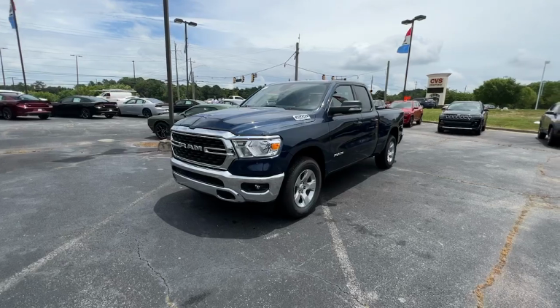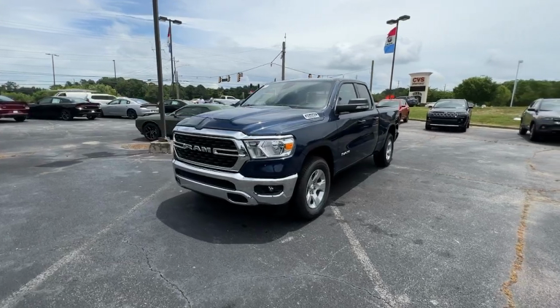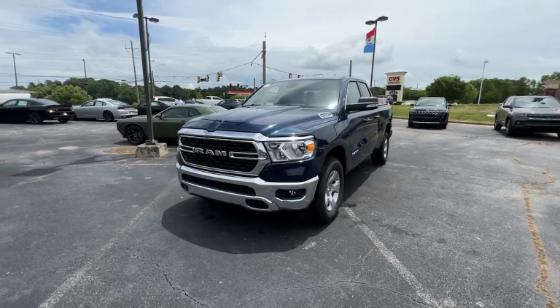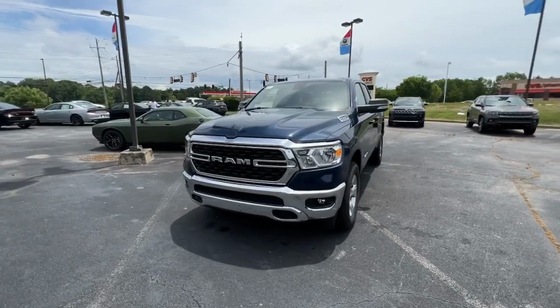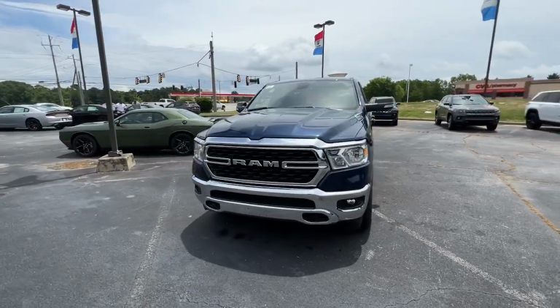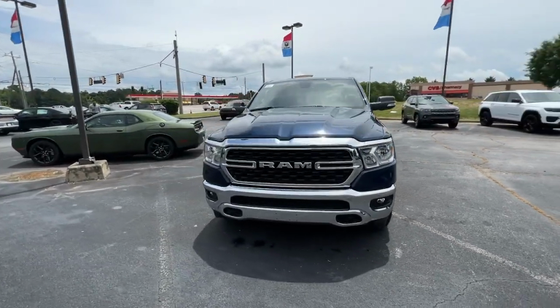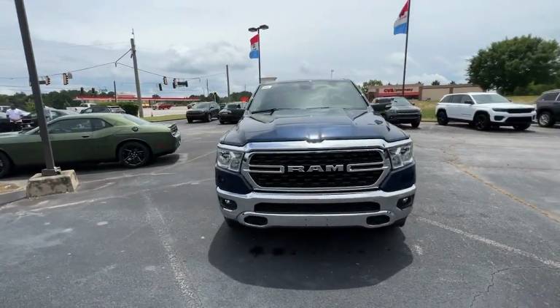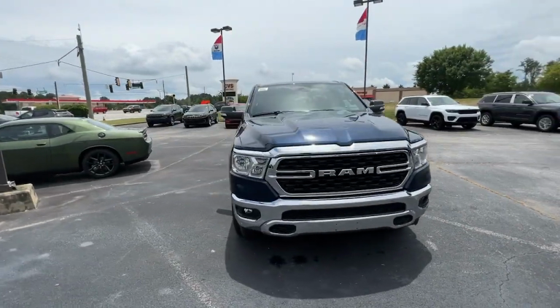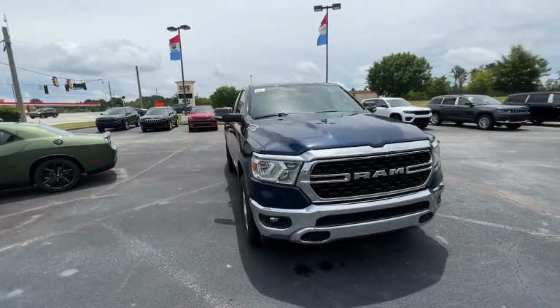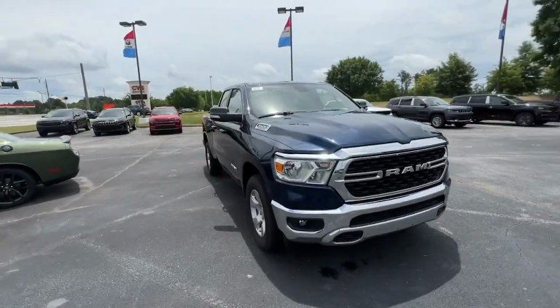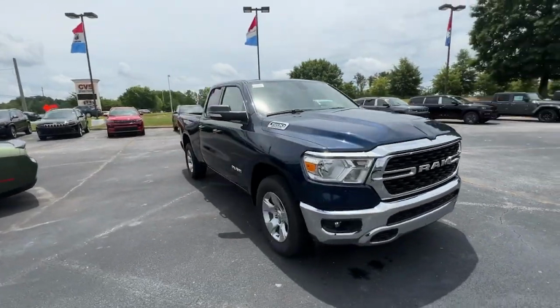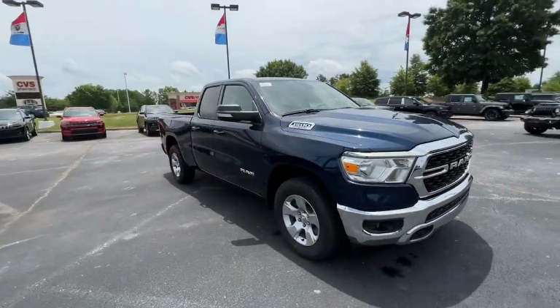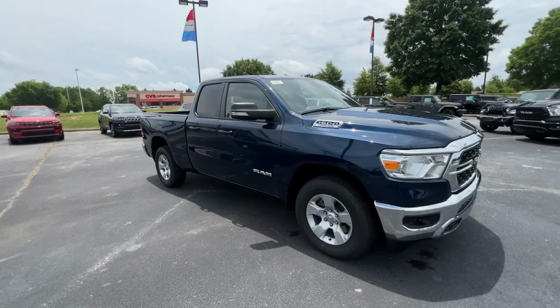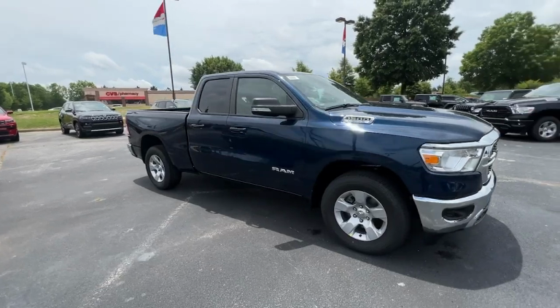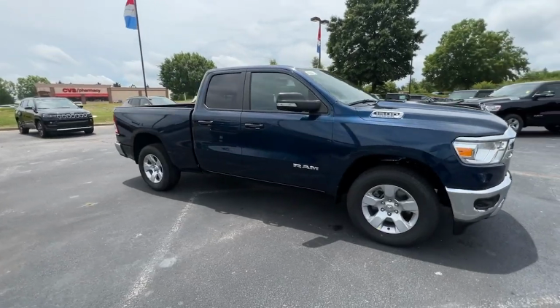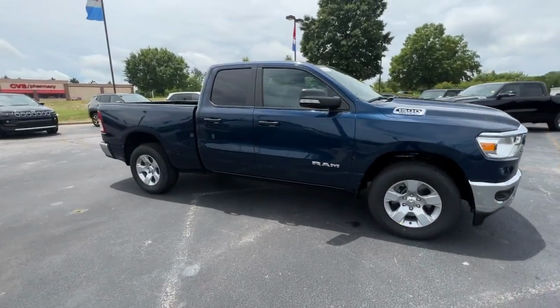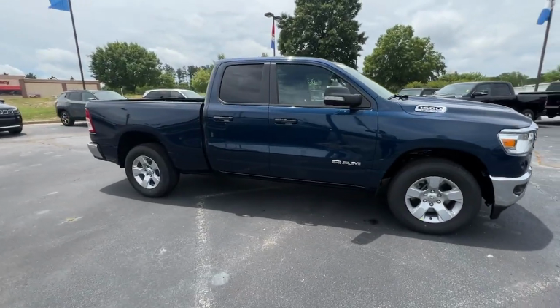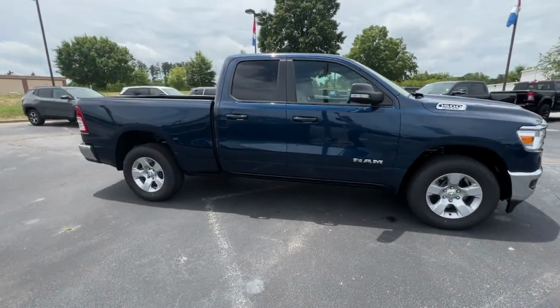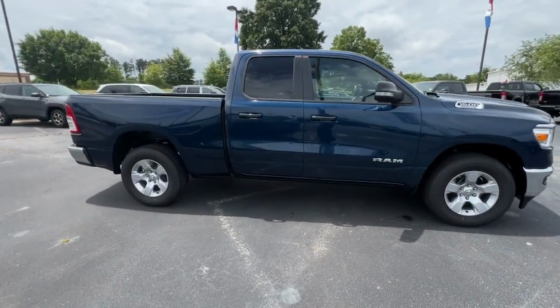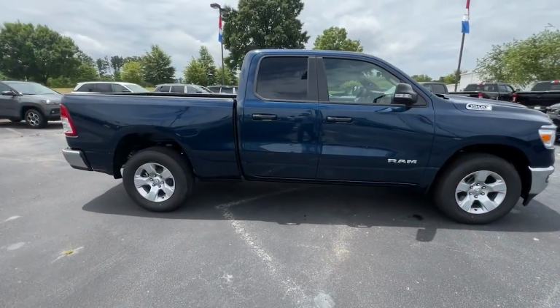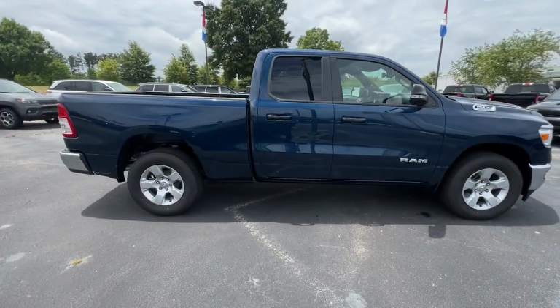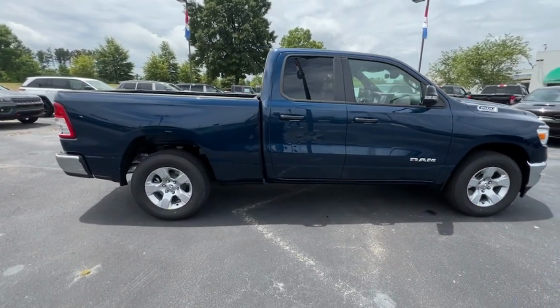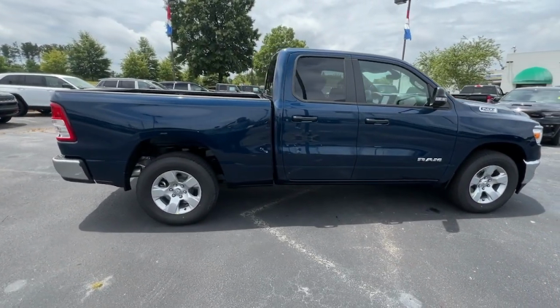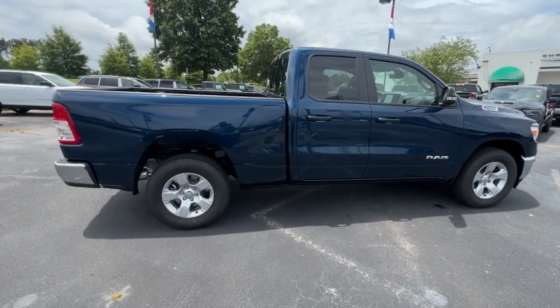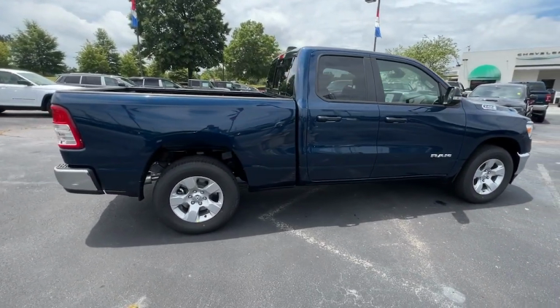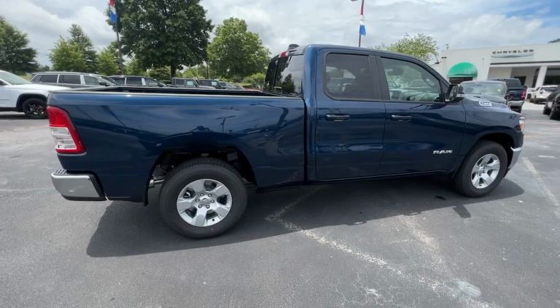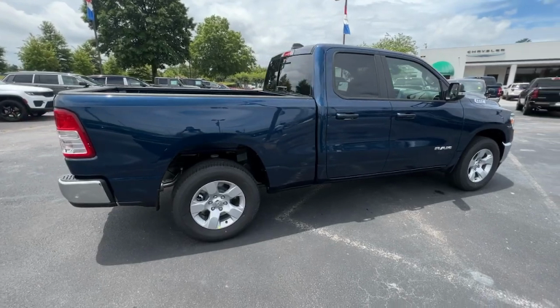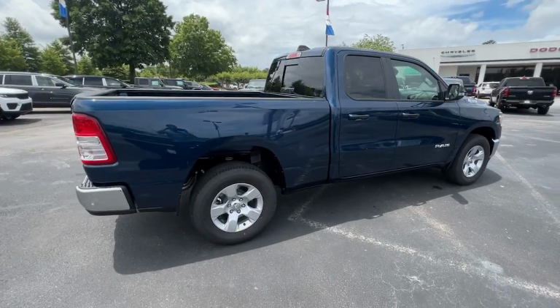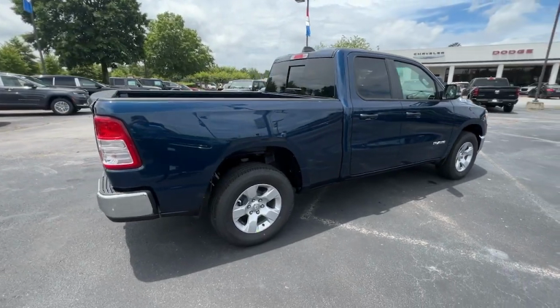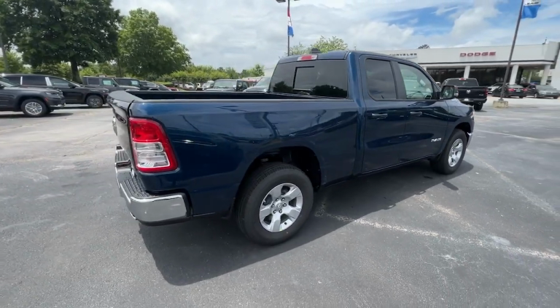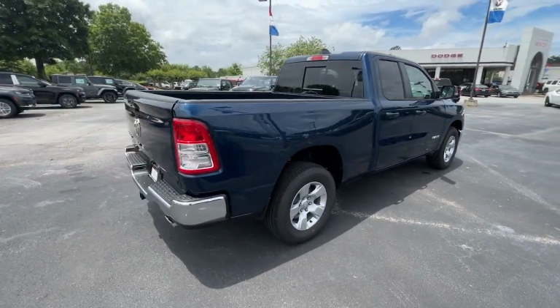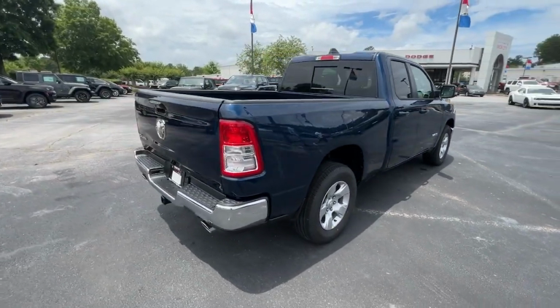You'll have love at first sight with the 2022 Ram 1500. The Ram 1500 delivers gritty towing capability, passenger-focused comfort and safety features, and surprising fuel efficiency.